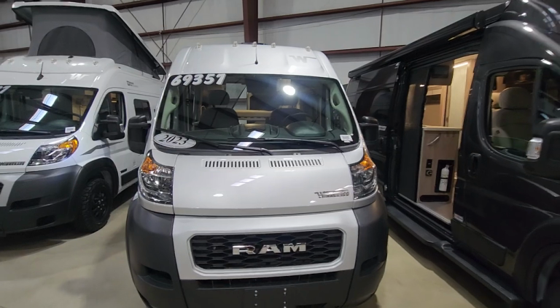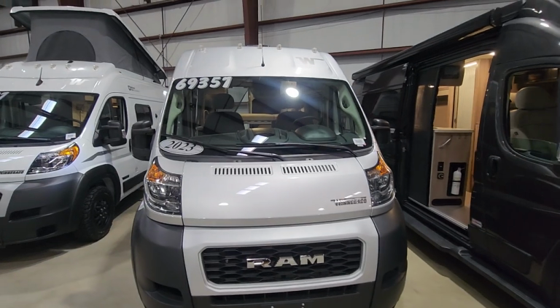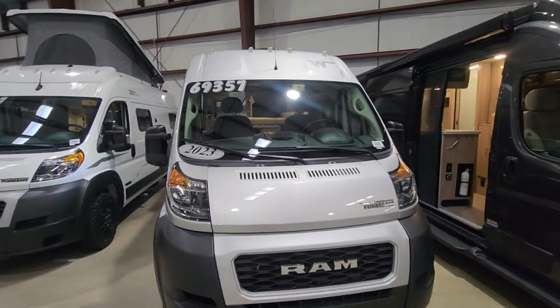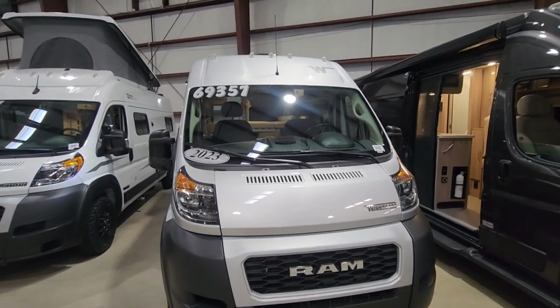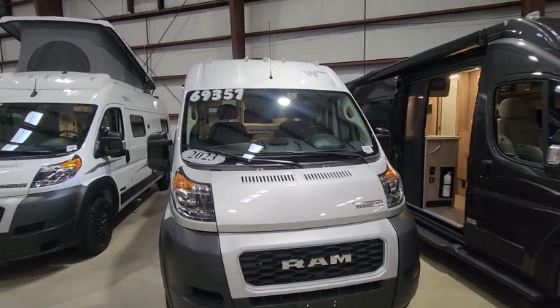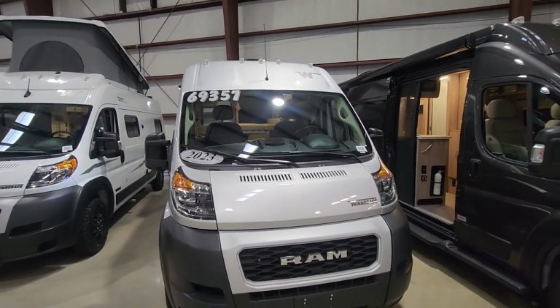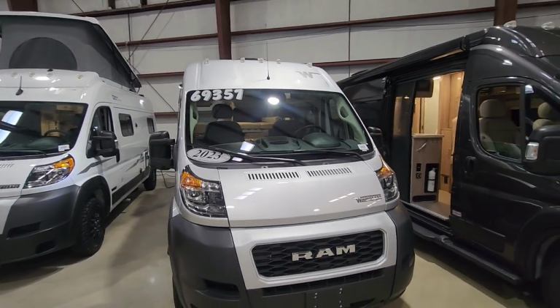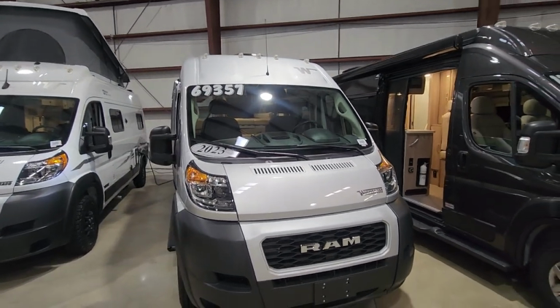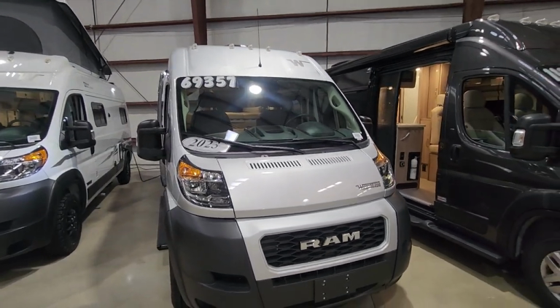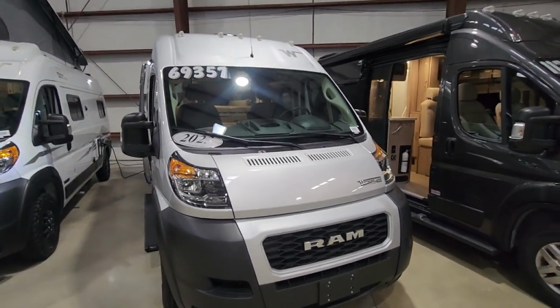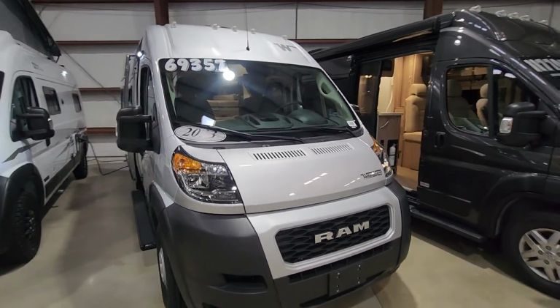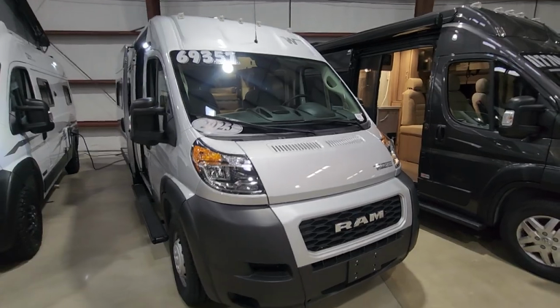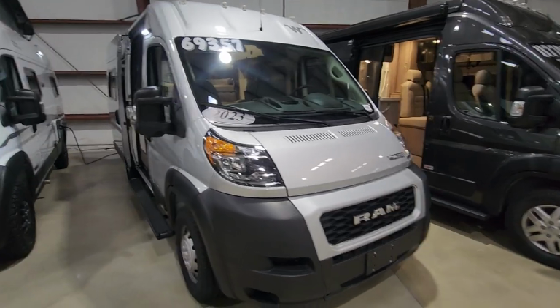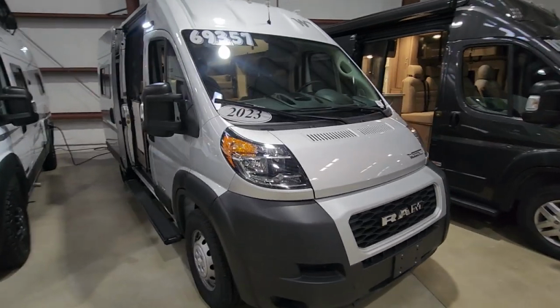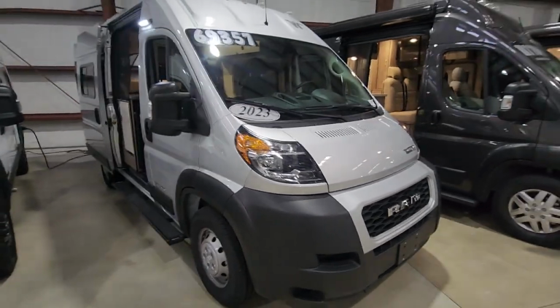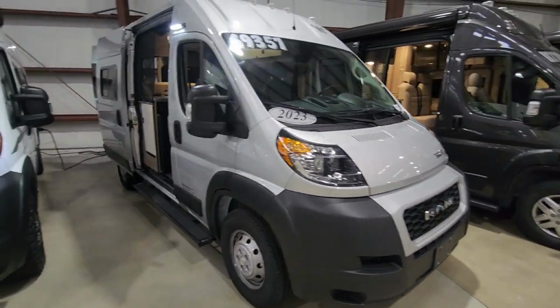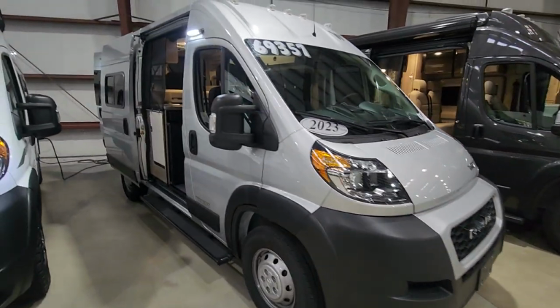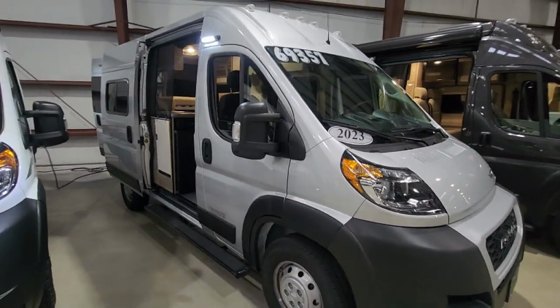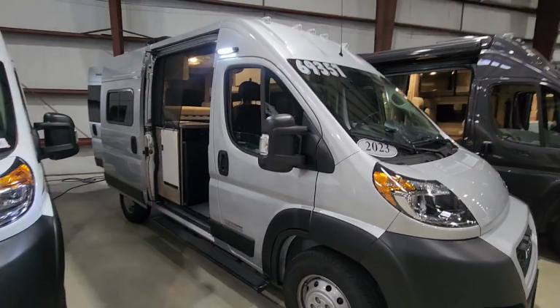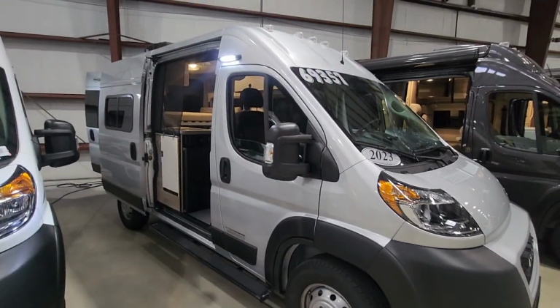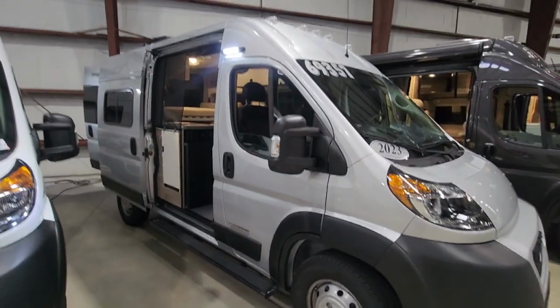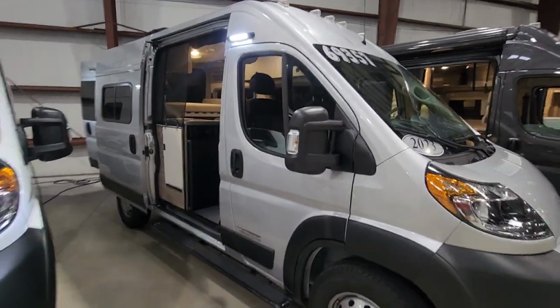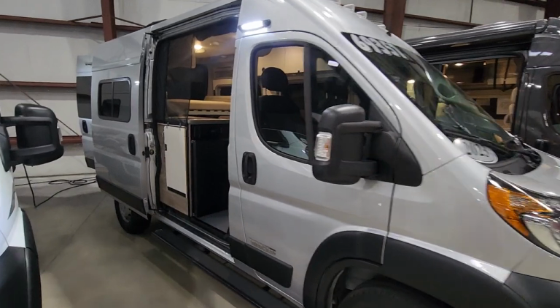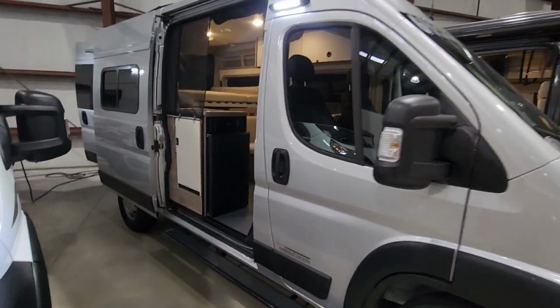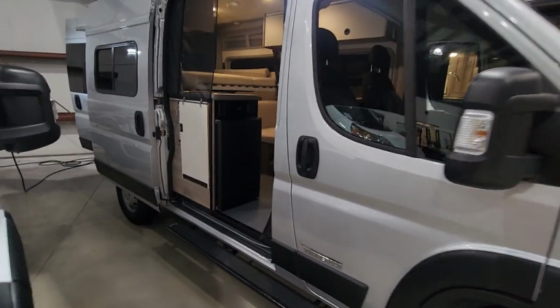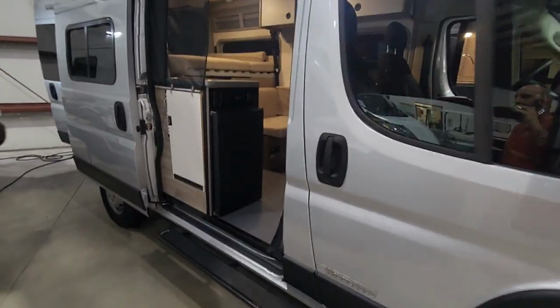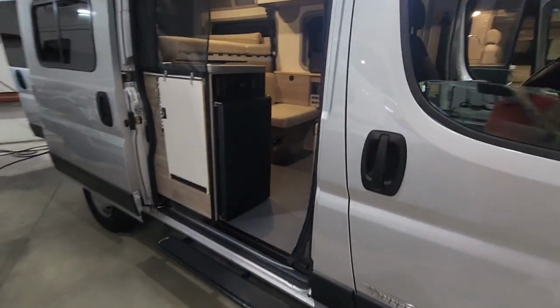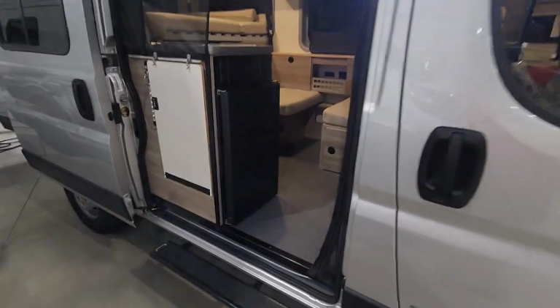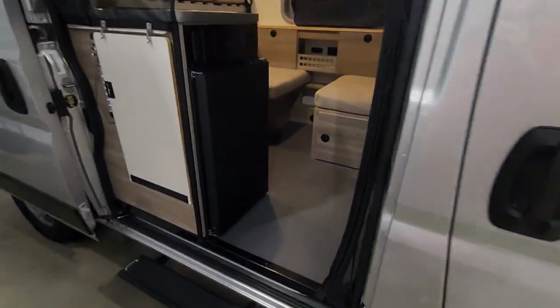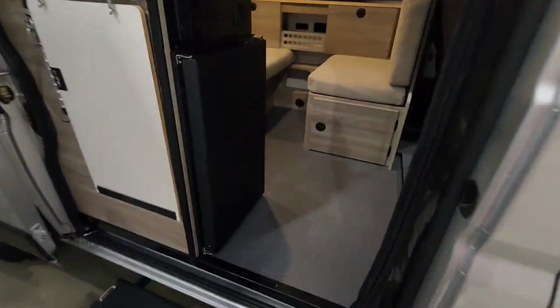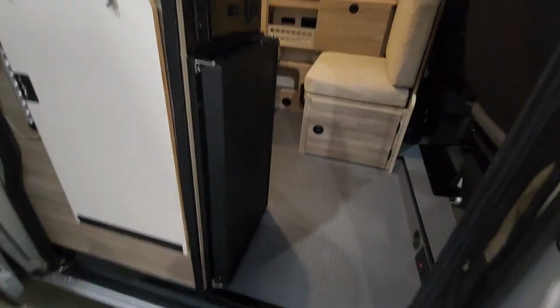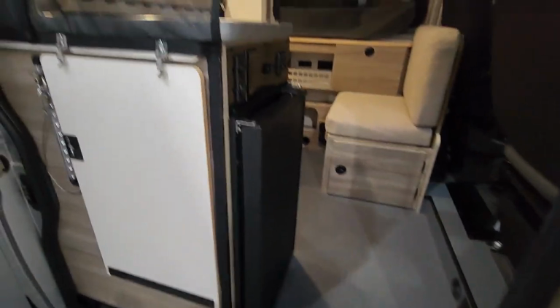Looking for a cheap camper van under $70,000? Here's a brand new 2023 Winnebago Solis — one of the smallest Class B's on the market. I like this unit.